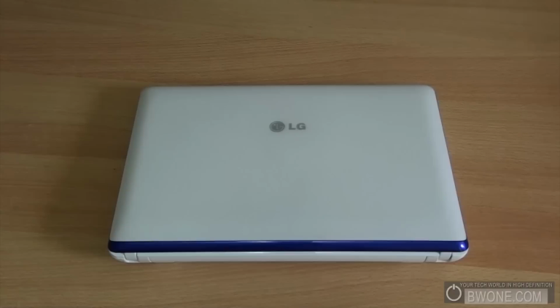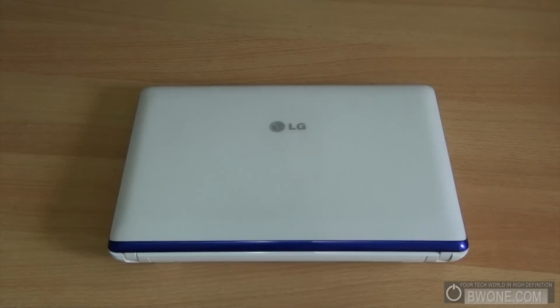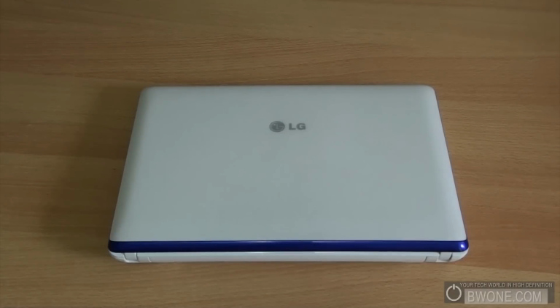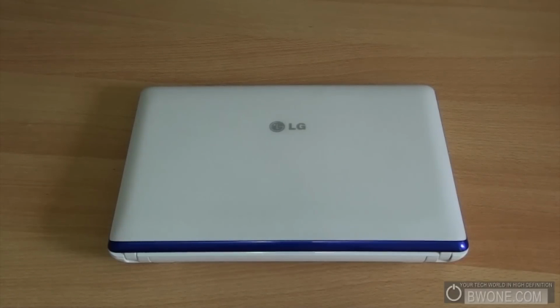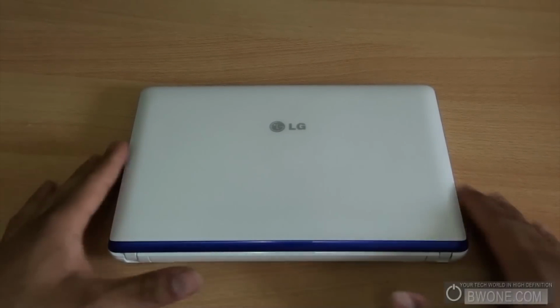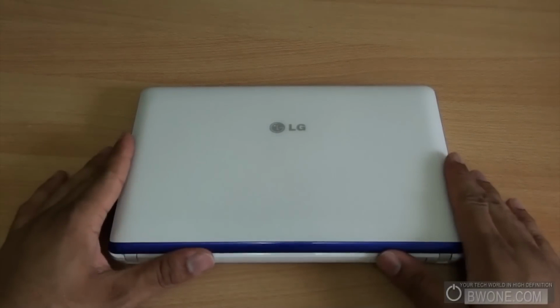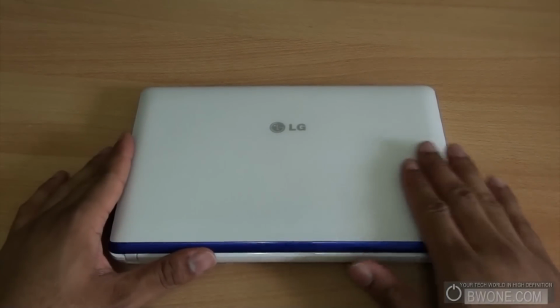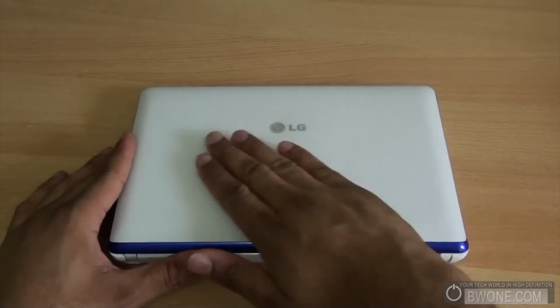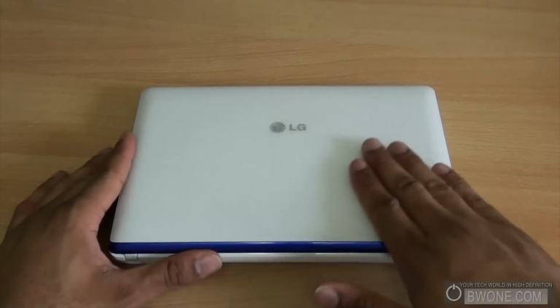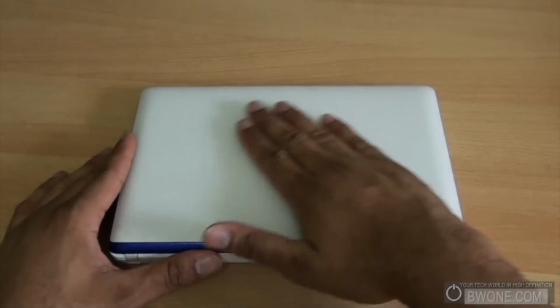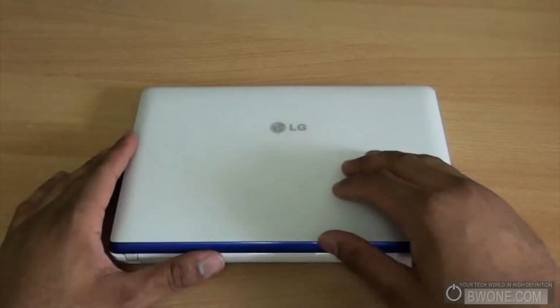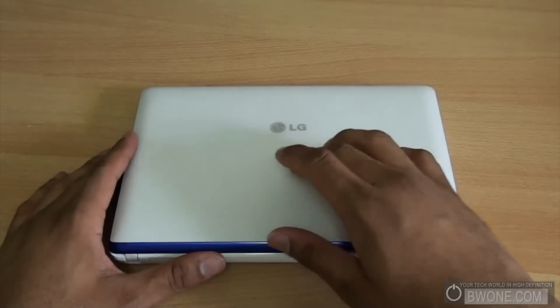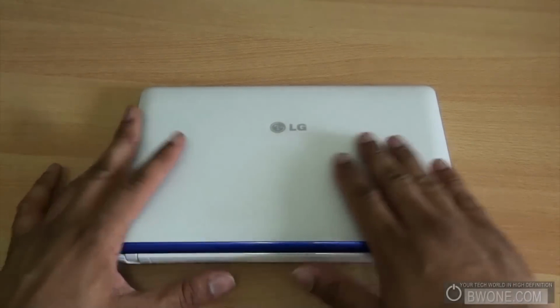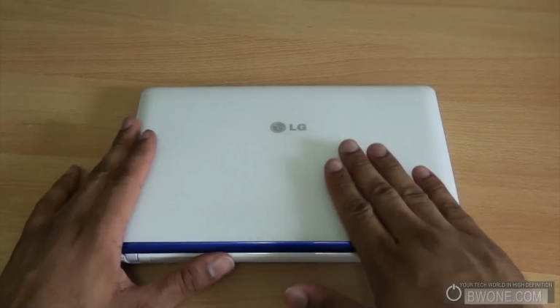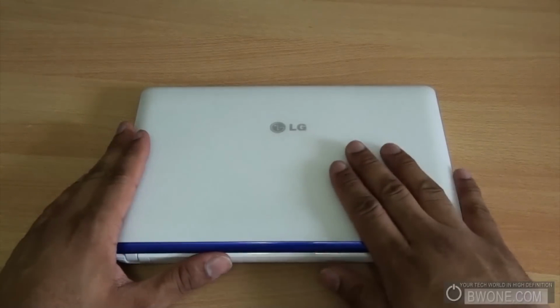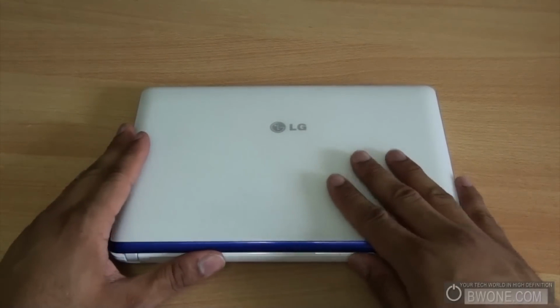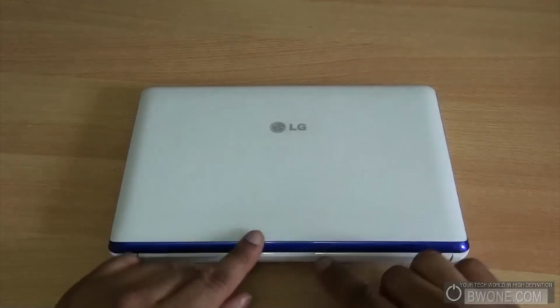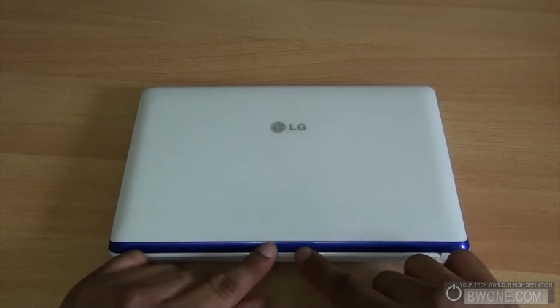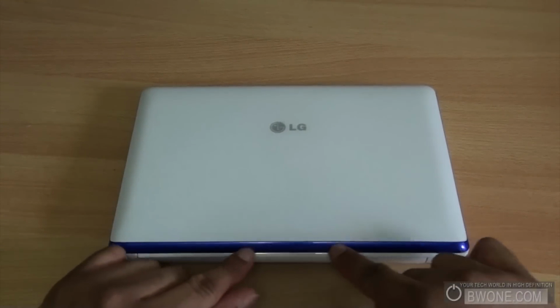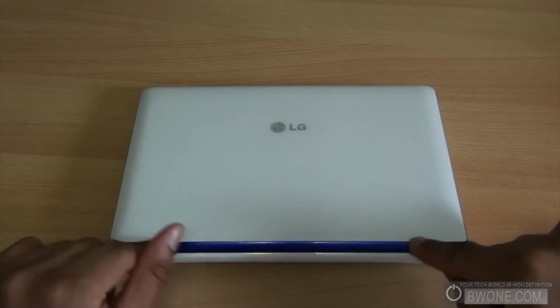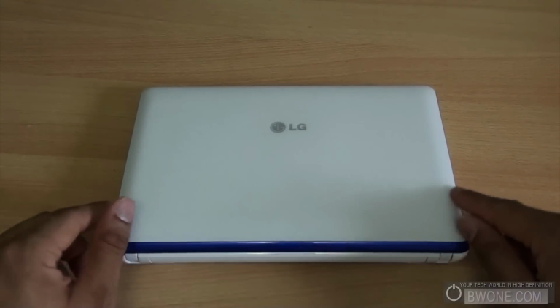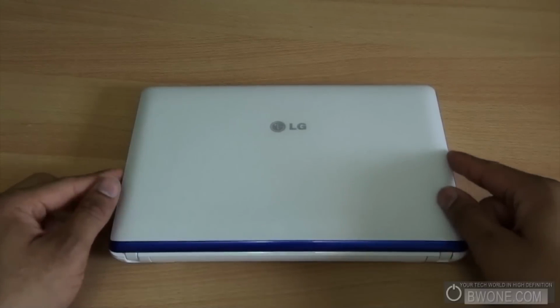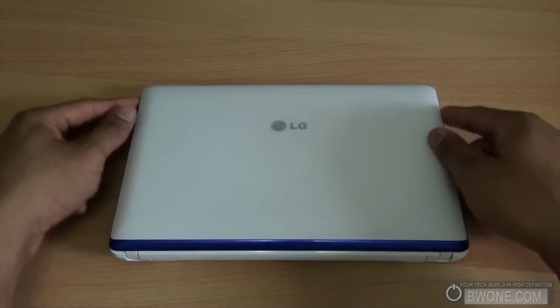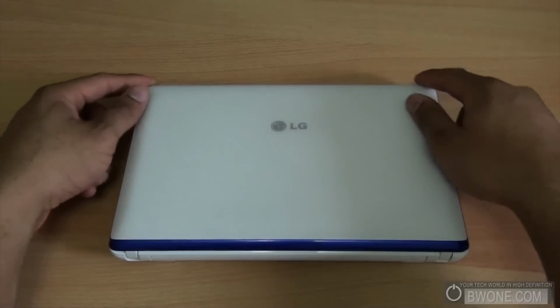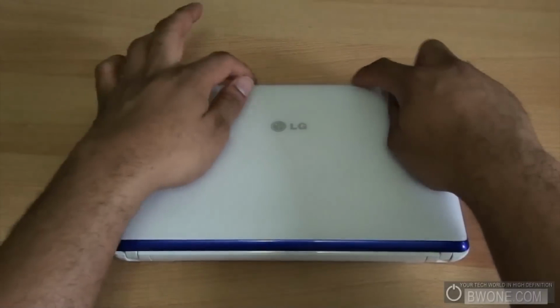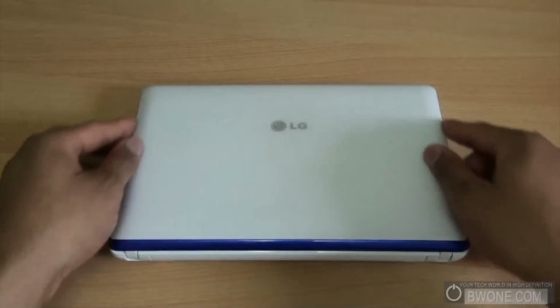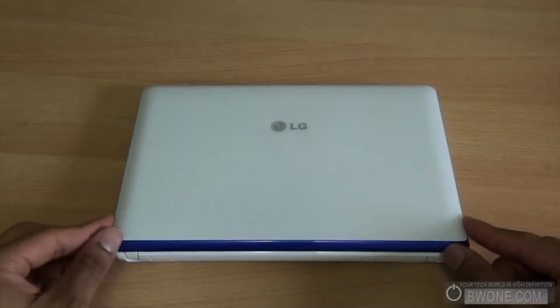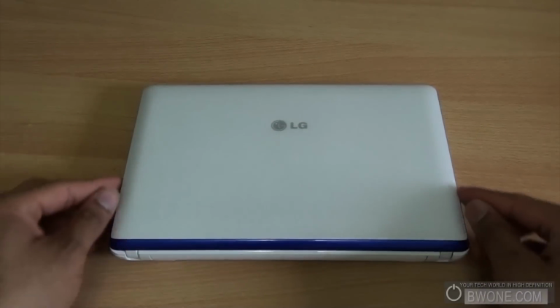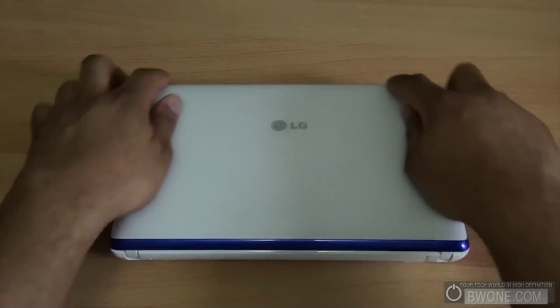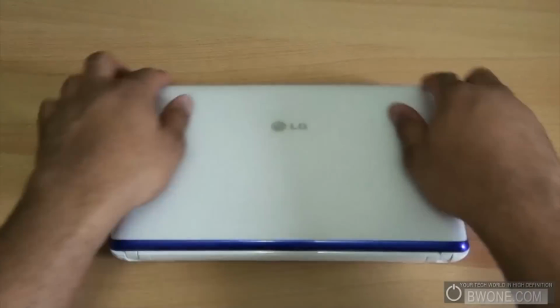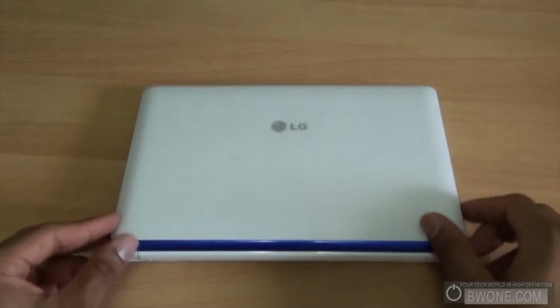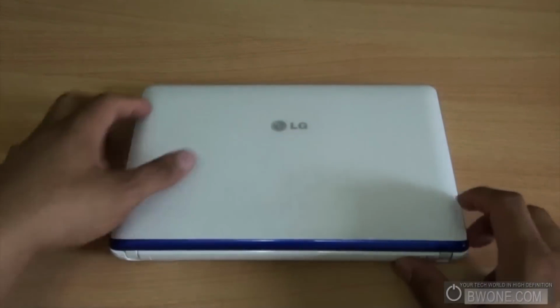The first thing we're going to do is take a quick tour around the unit. At the top it has a nice smooth finish with the LG logo. Around it there's a nice little purple accent that covers the entire top portion of the laptop — the top lid — which is pretty cool.